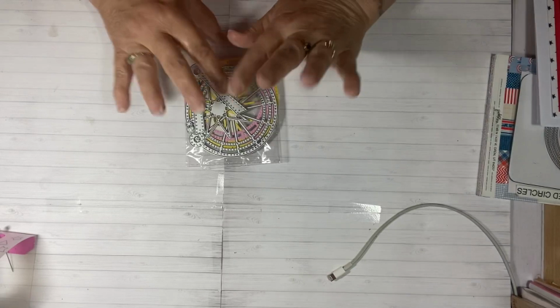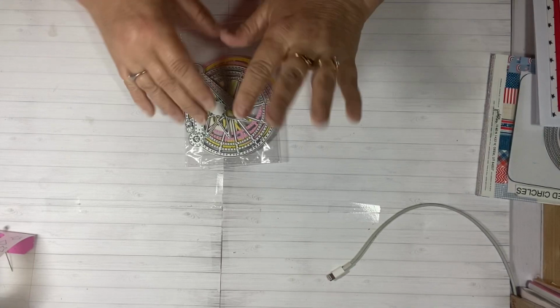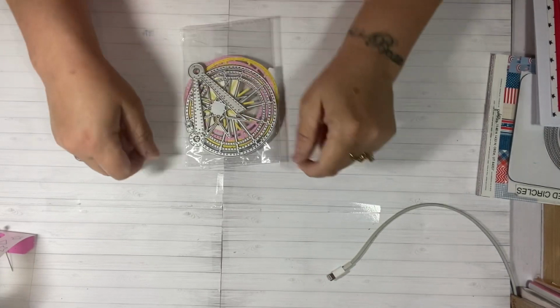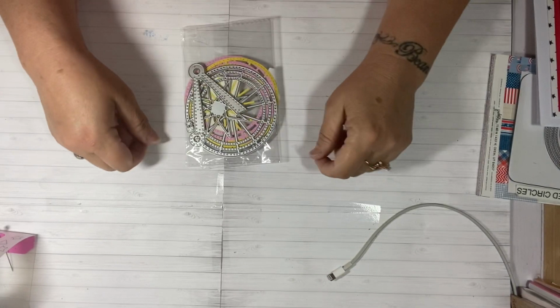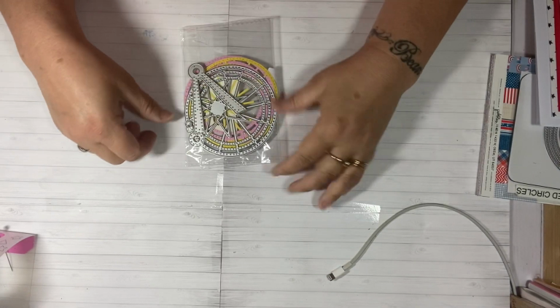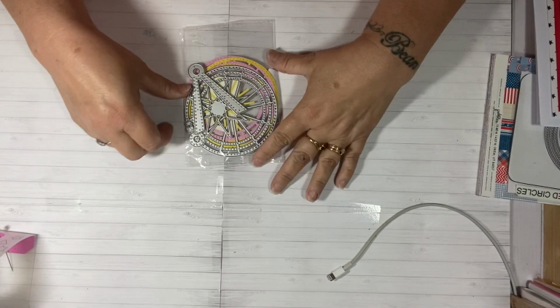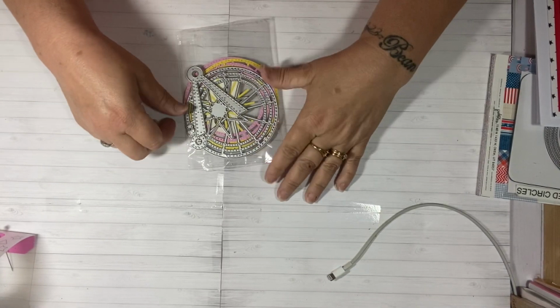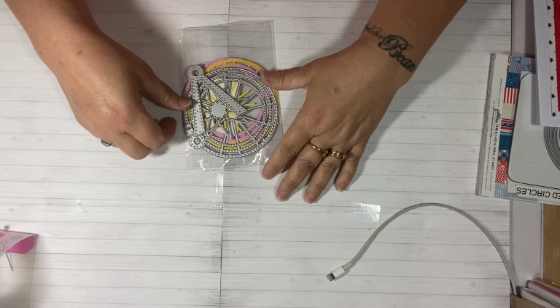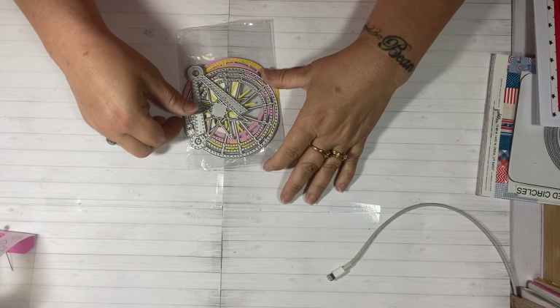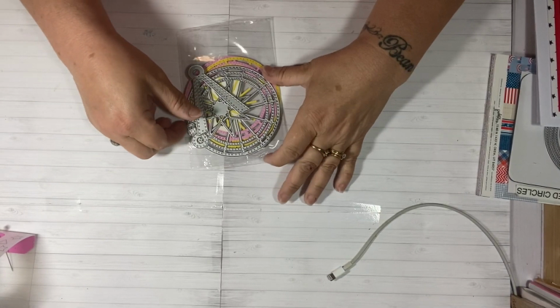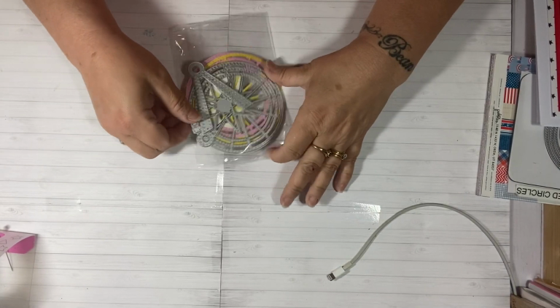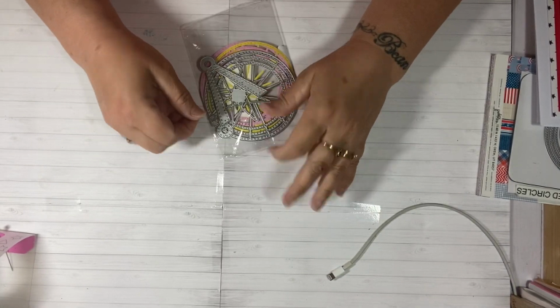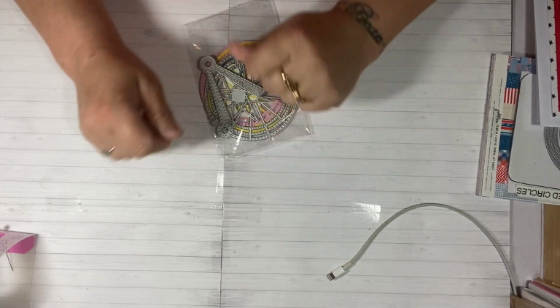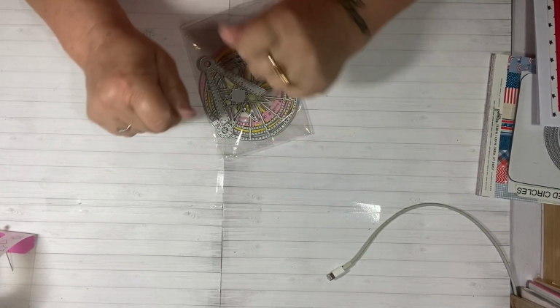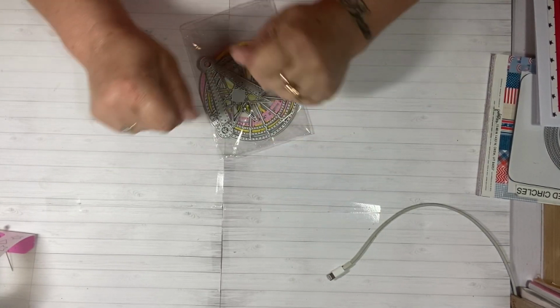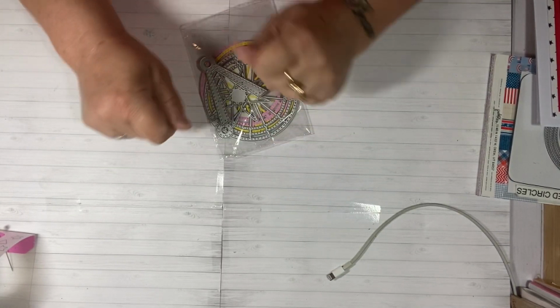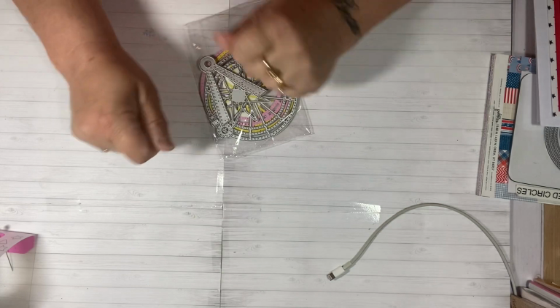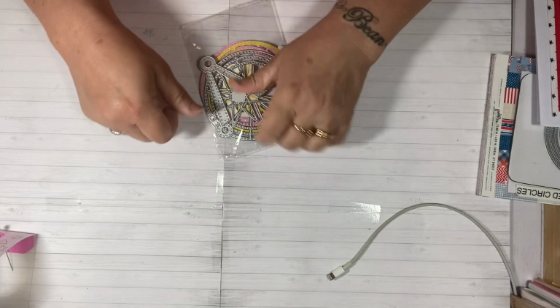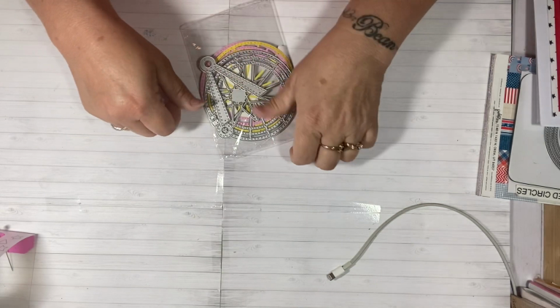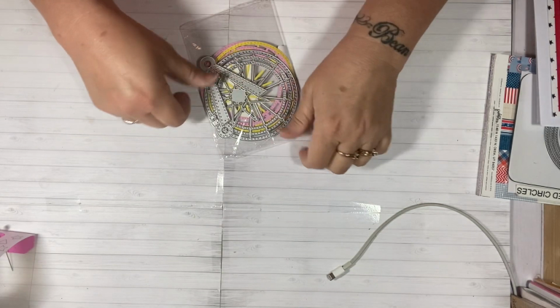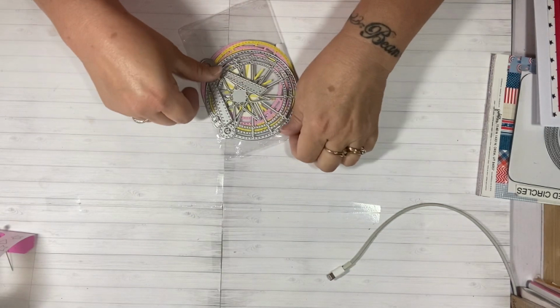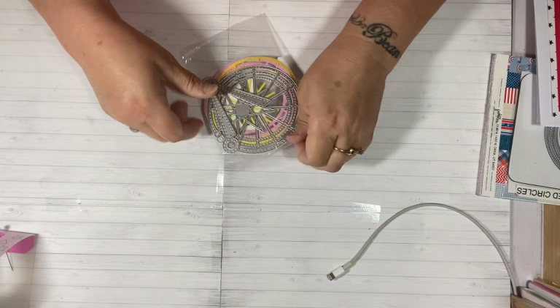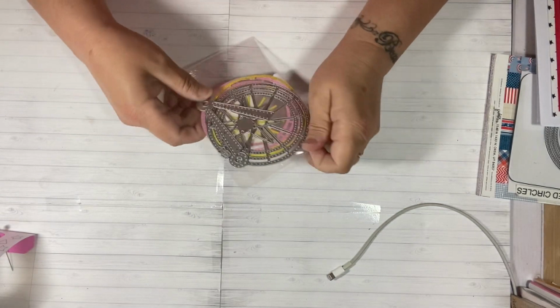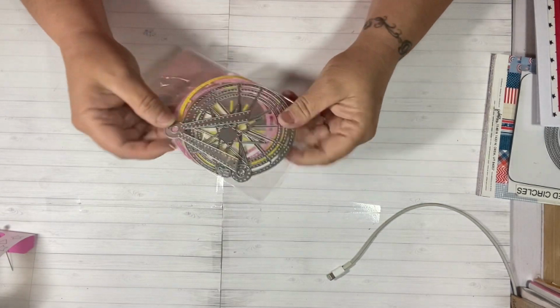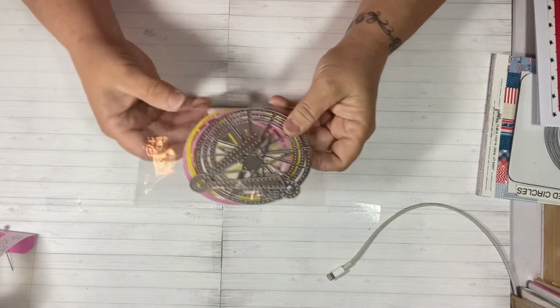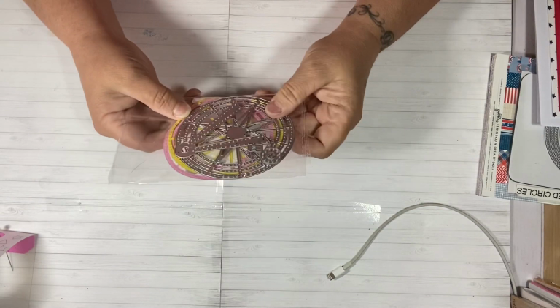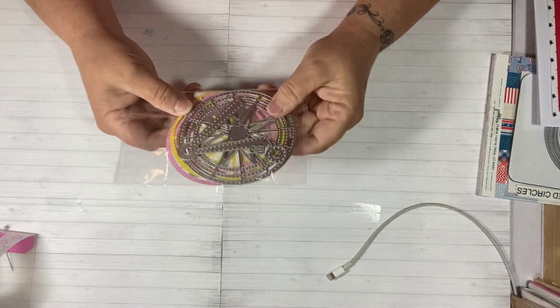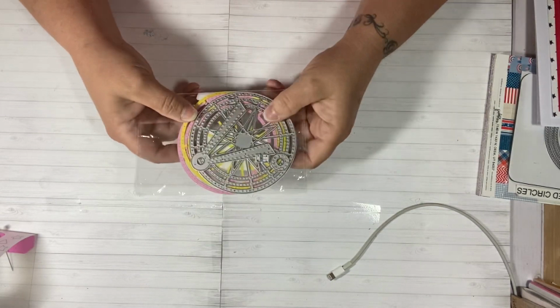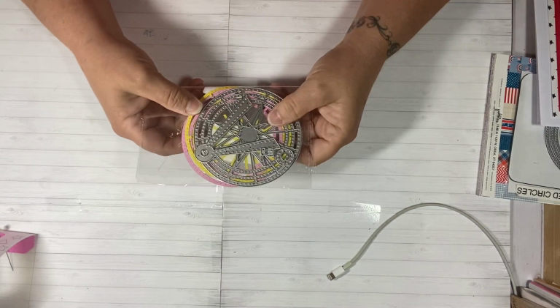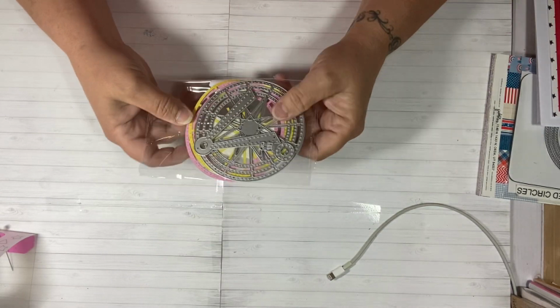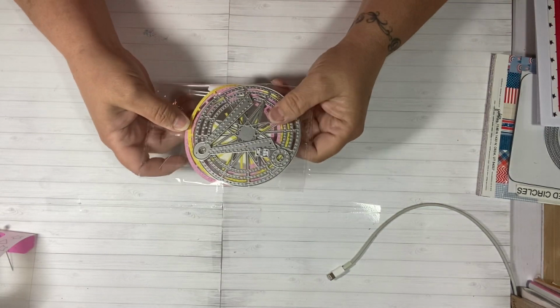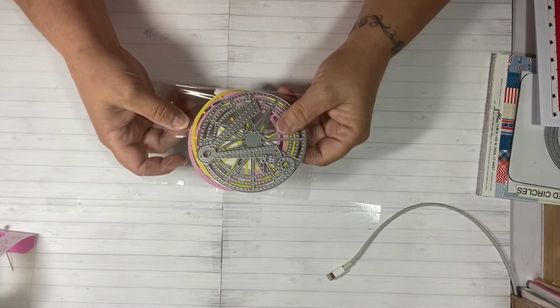Hi everyone, this is Tina. Welcome back to my channel. I have something exciting to share with you guys. This is a project share for In Love Art.